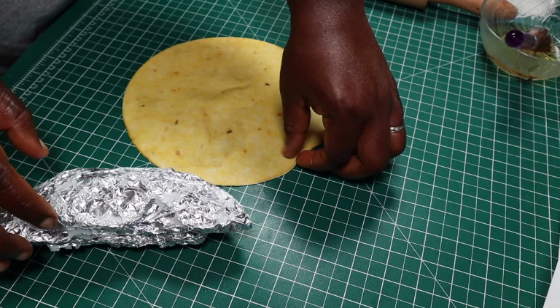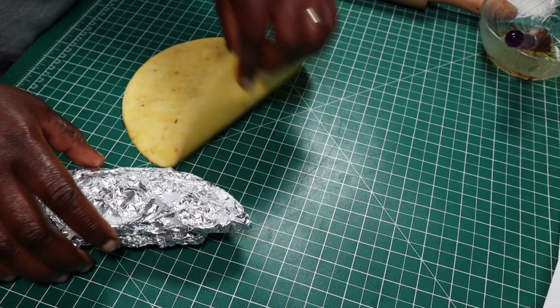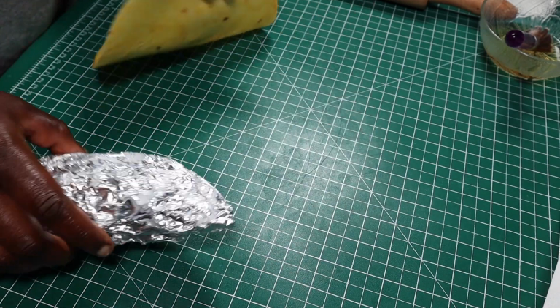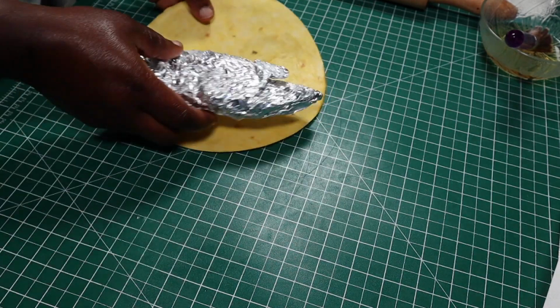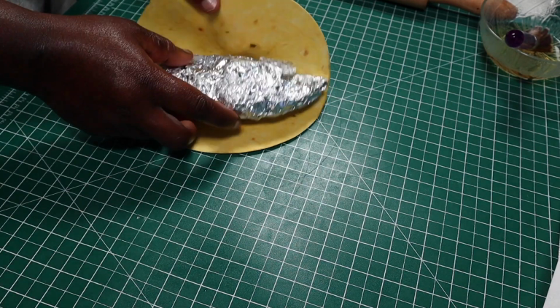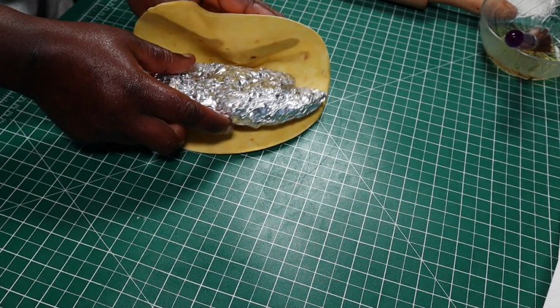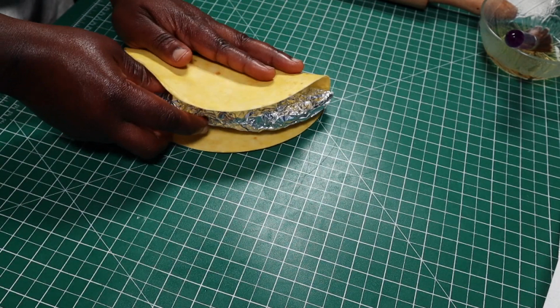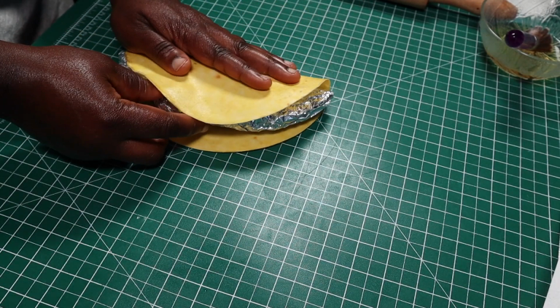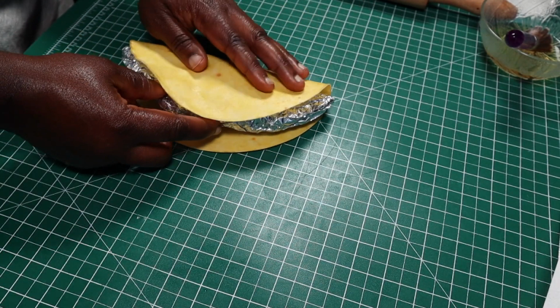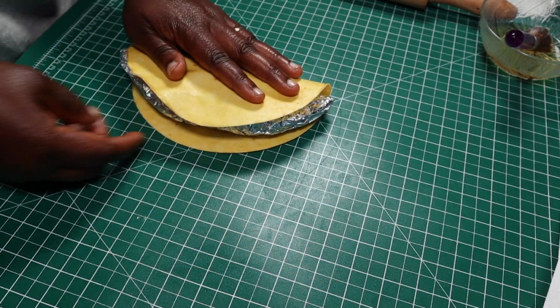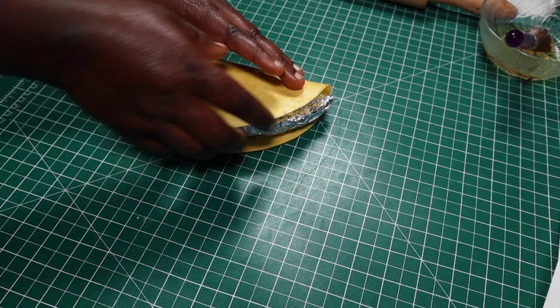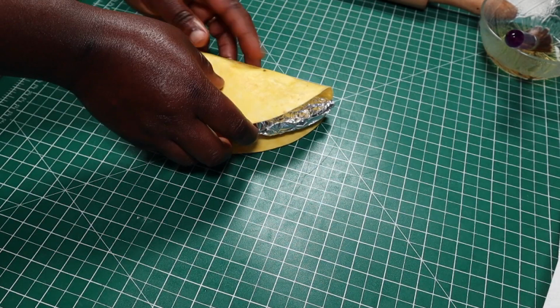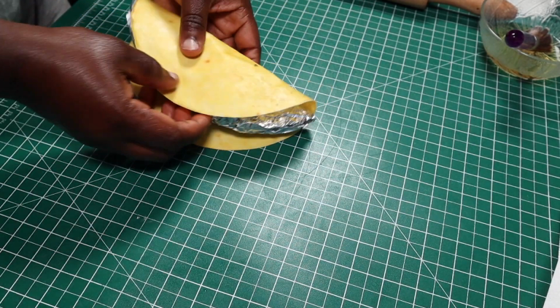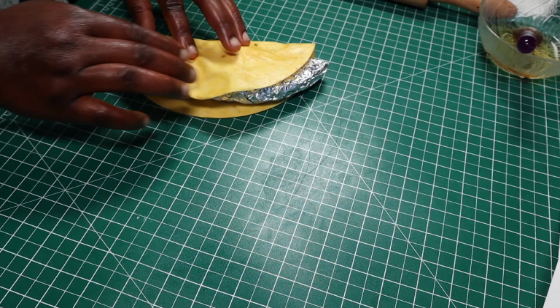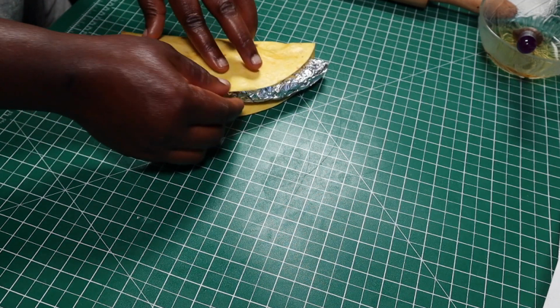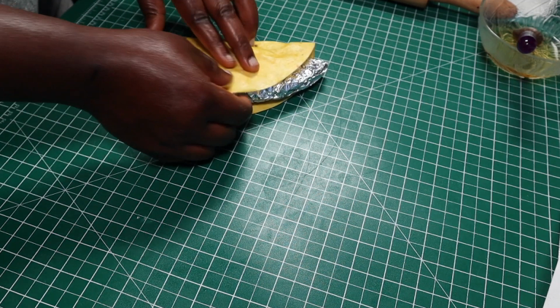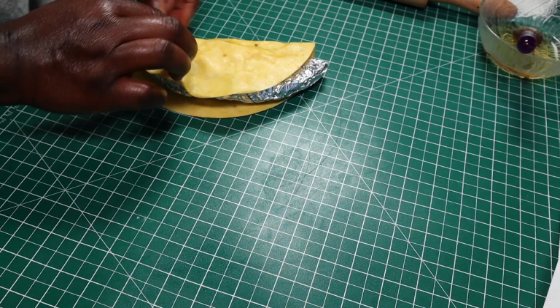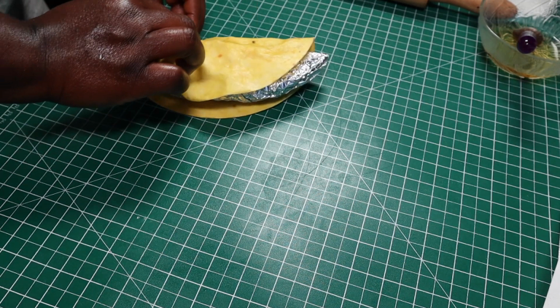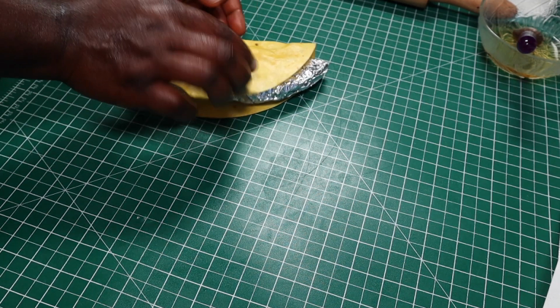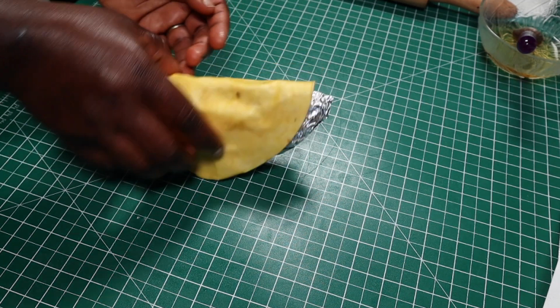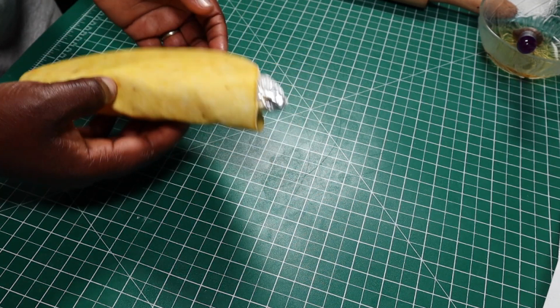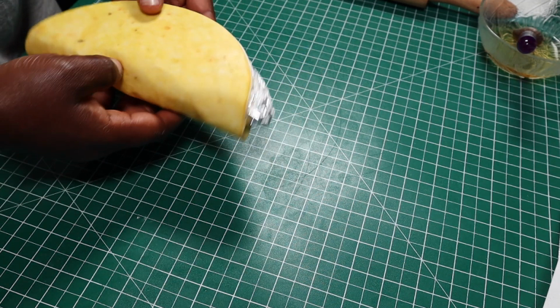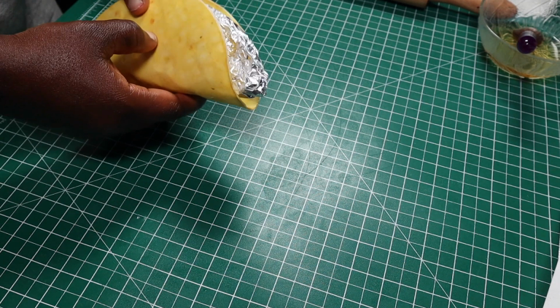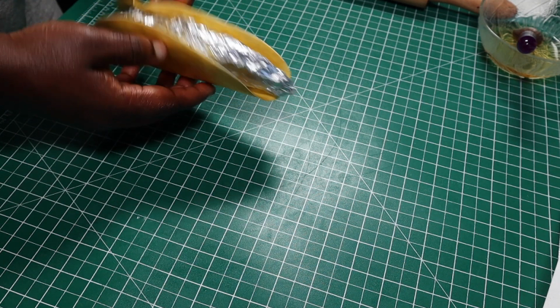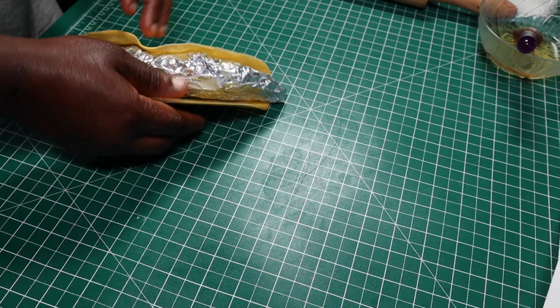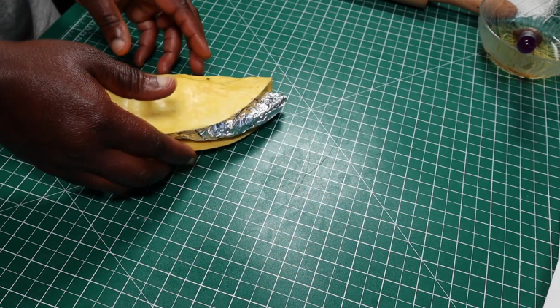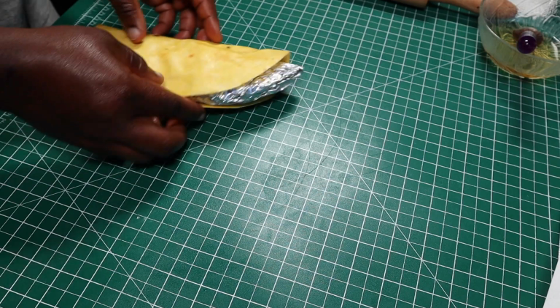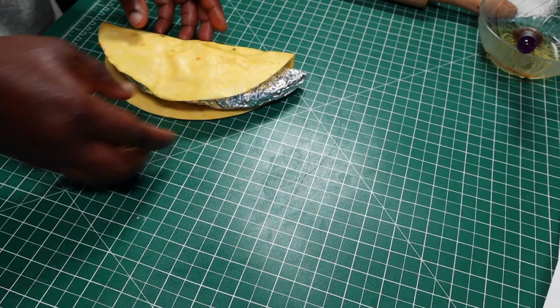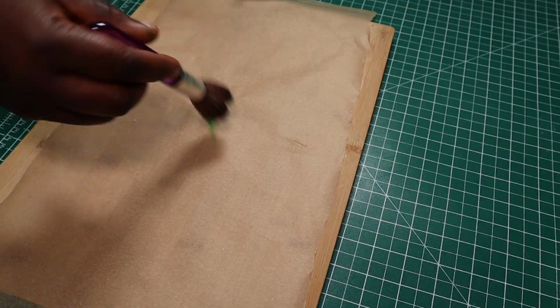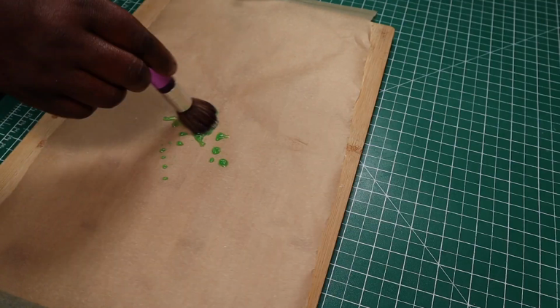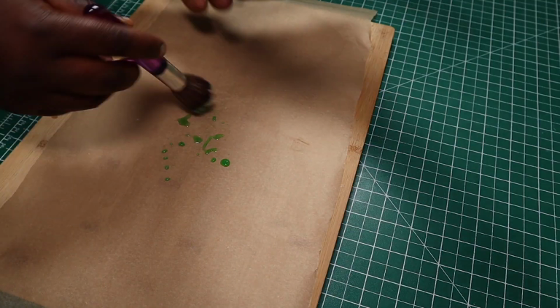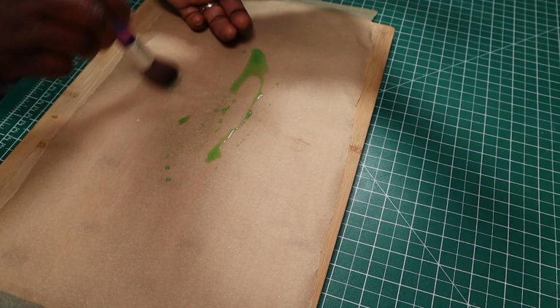Then I'll fold it over the foil paper that I prepared earlier and leave it aside to dry. I made two wafer paper taco shells and then went on to make the fillings. The first filling that I made was the lettuce, which I also made using edible wafer paper.